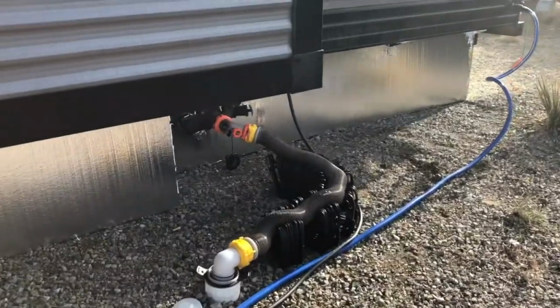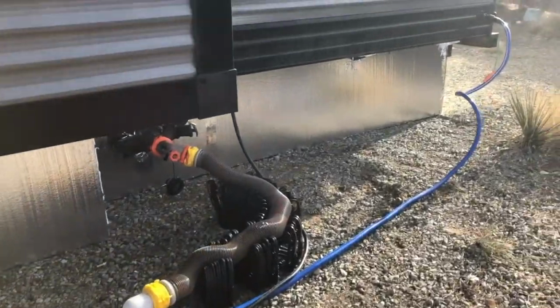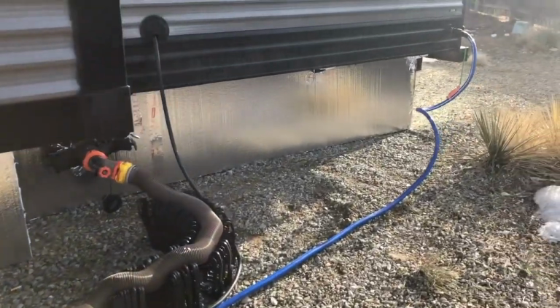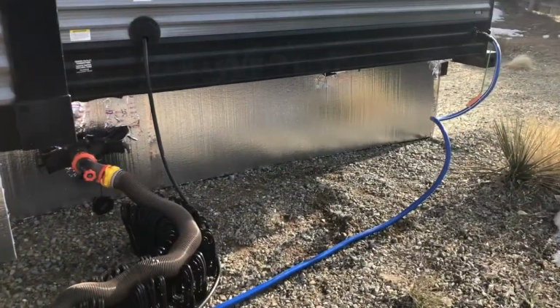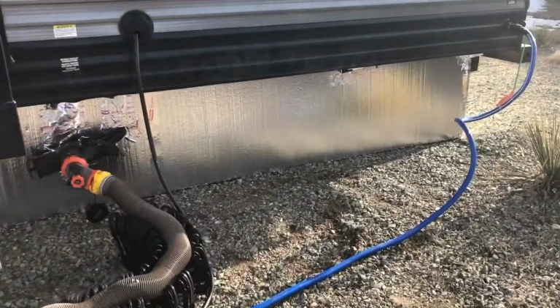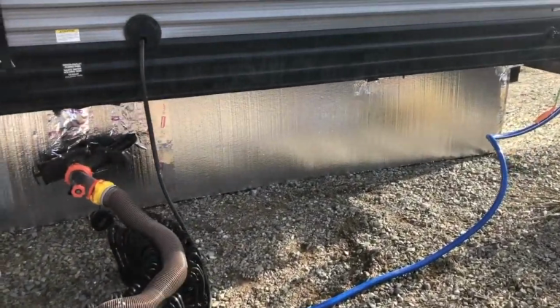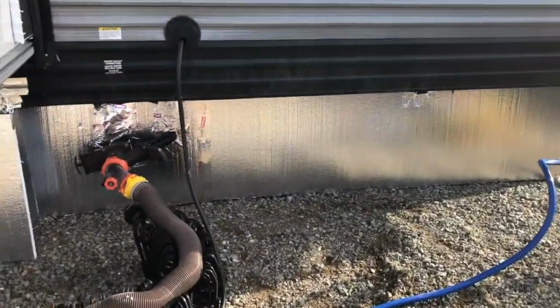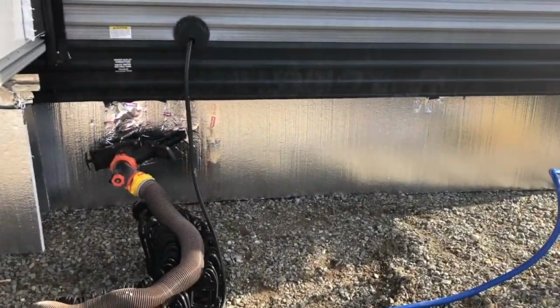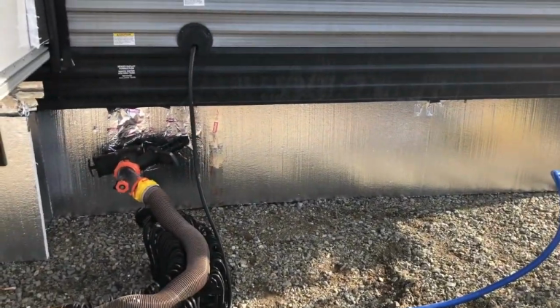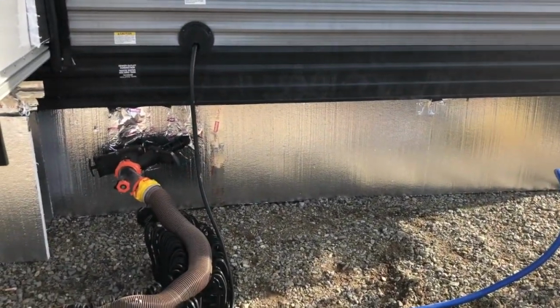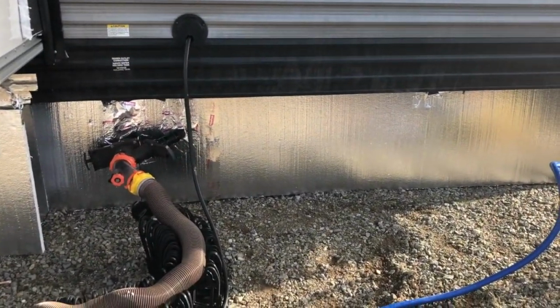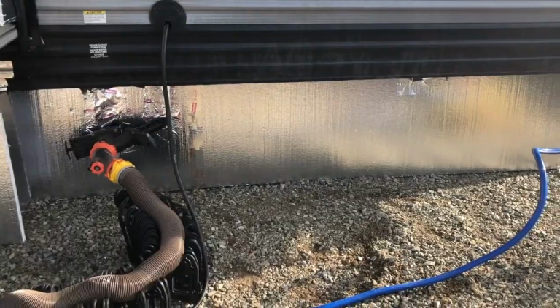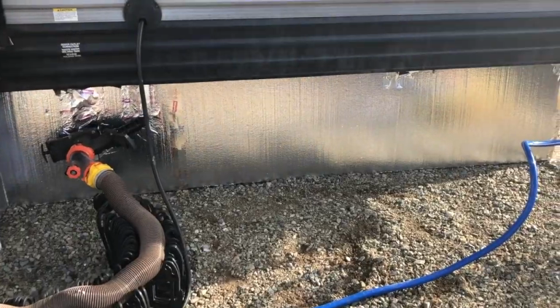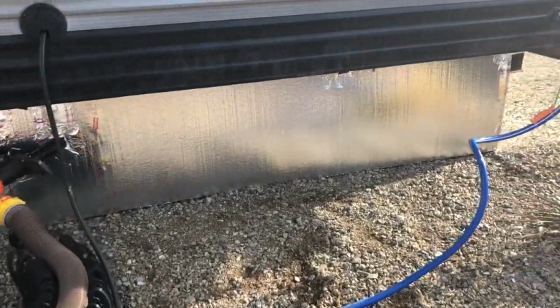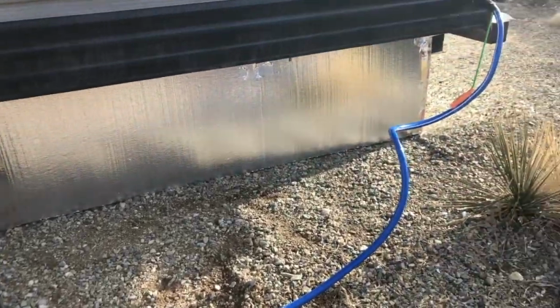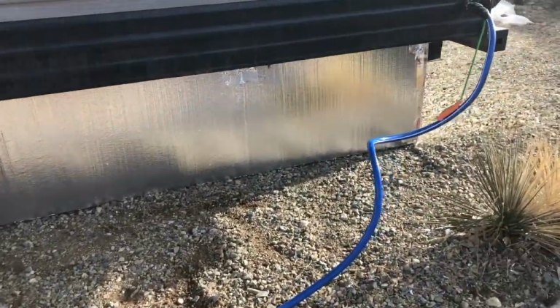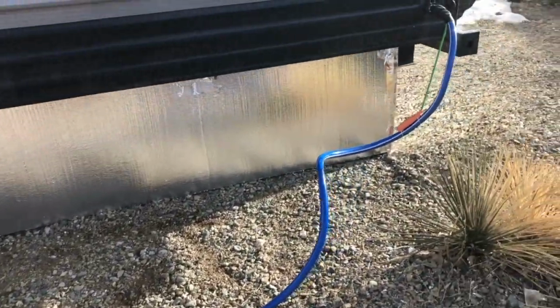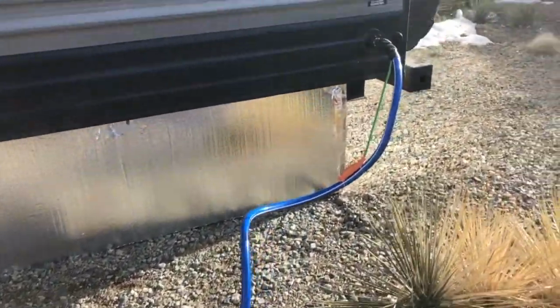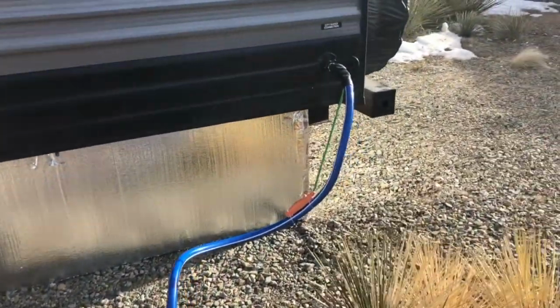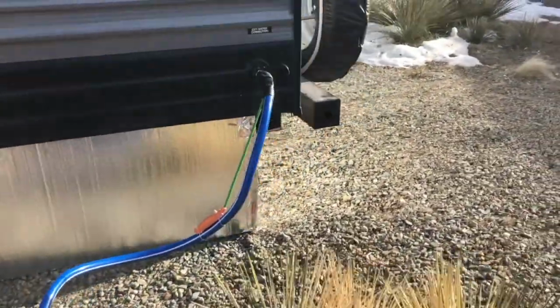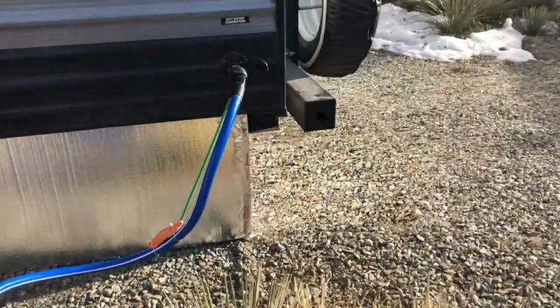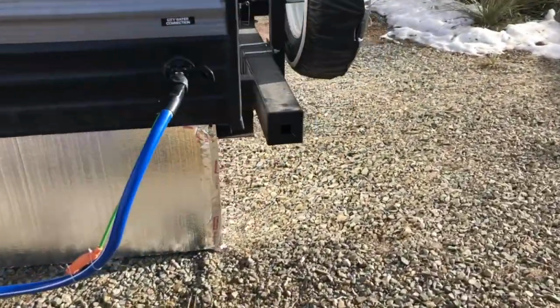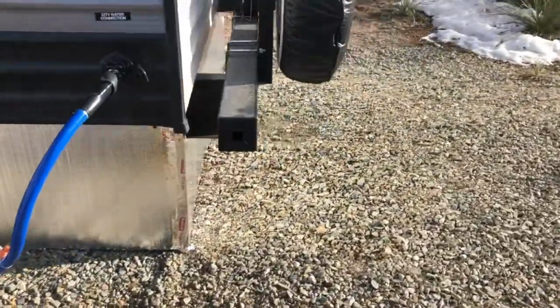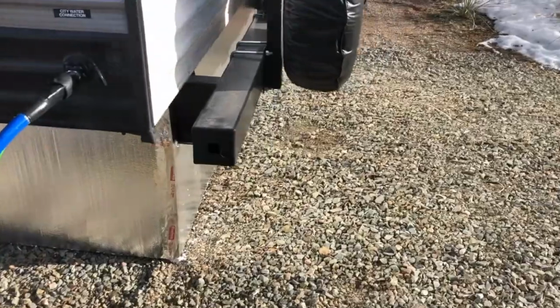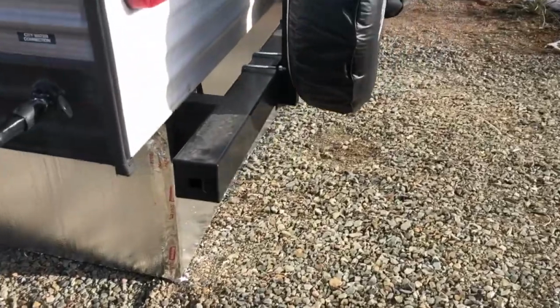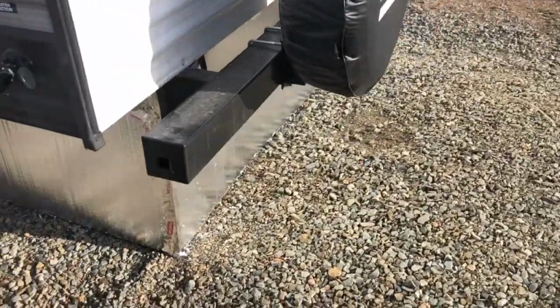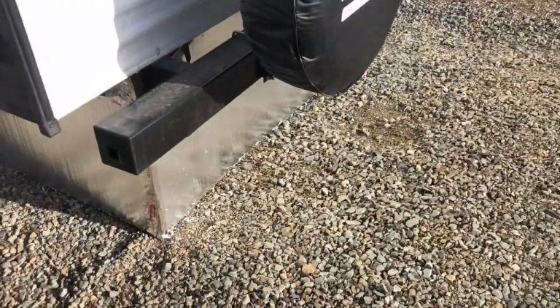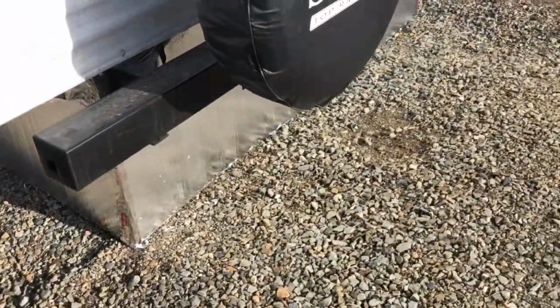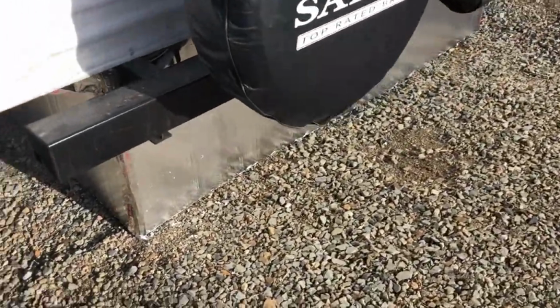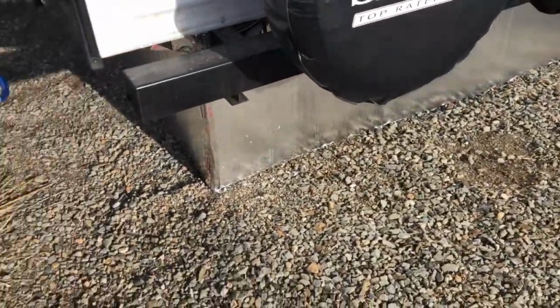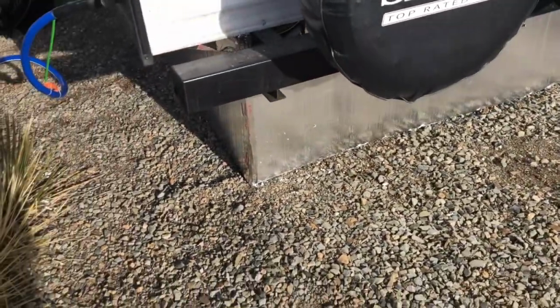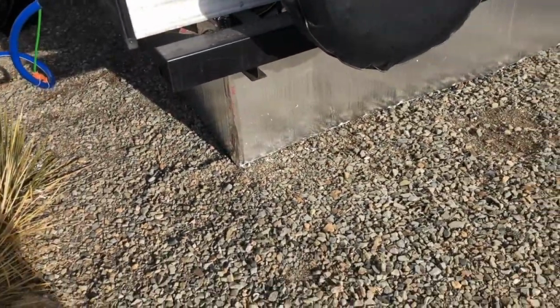It took us about three hours and about $90. If we hadn't bought that extra piece, it still would have been about $90. We'll see how that does for us tonight in keeping us warmer once the sun goes down and keeping our tanks from freezing.